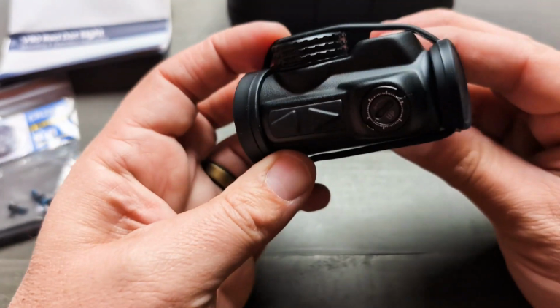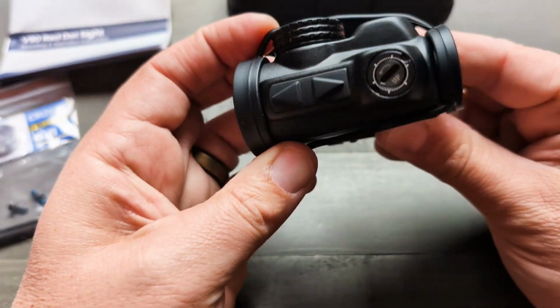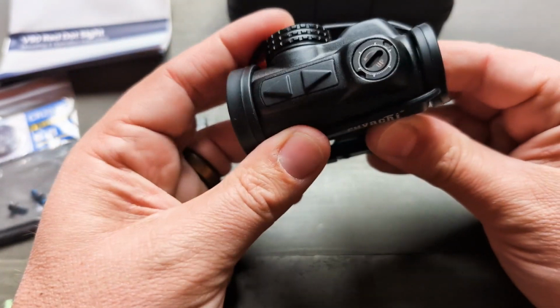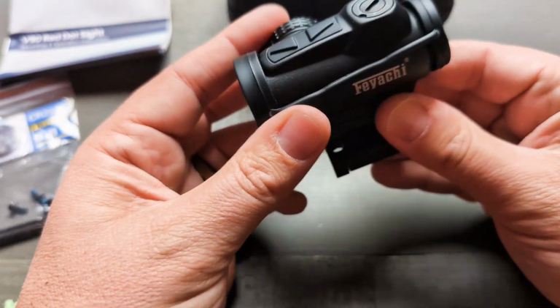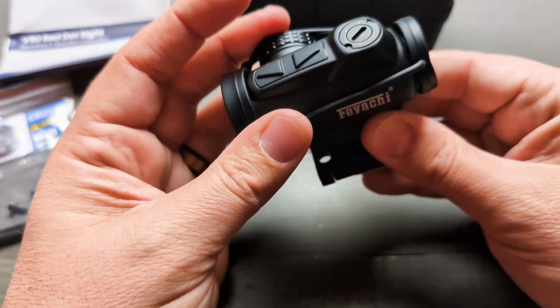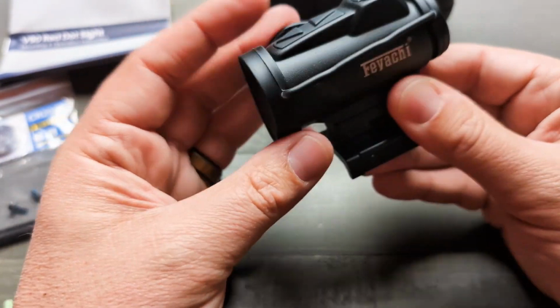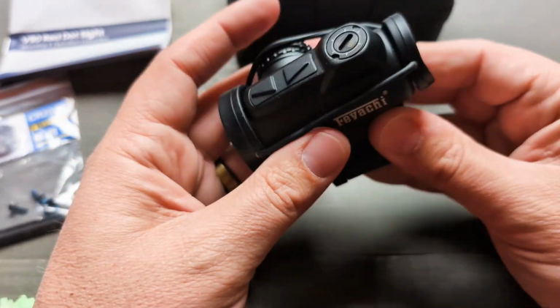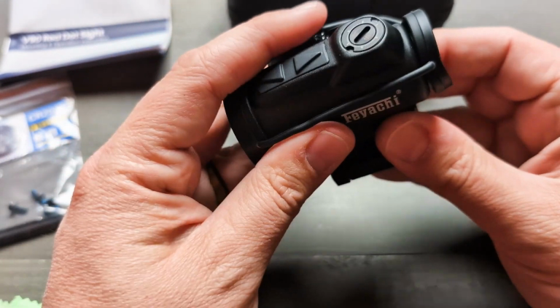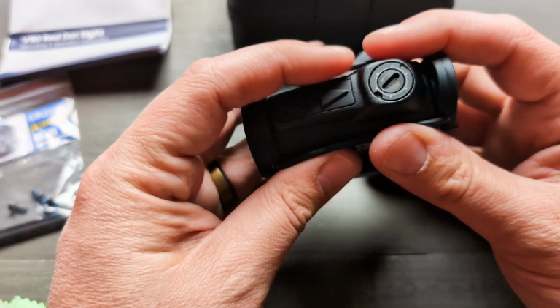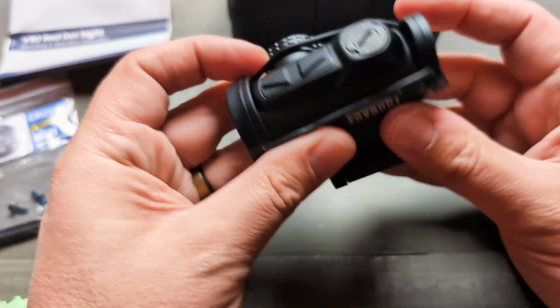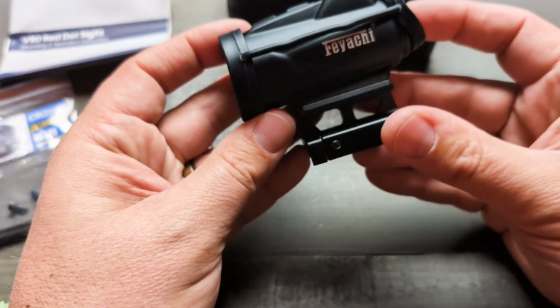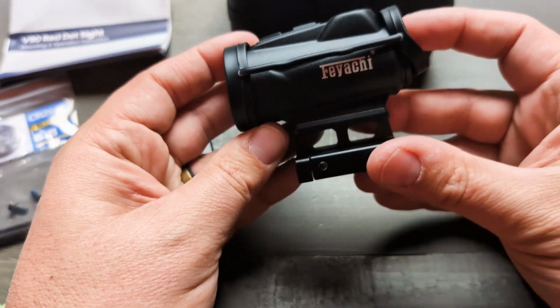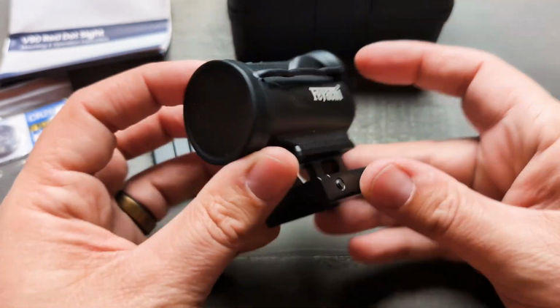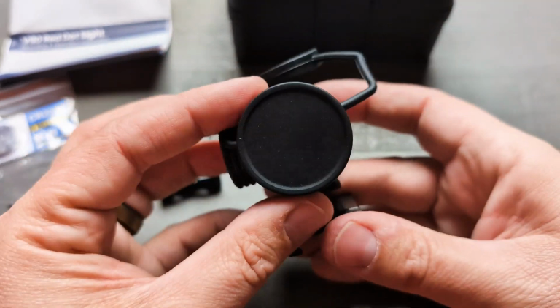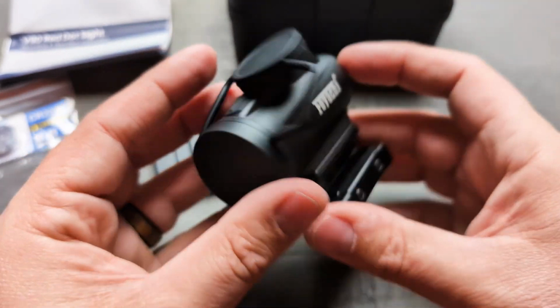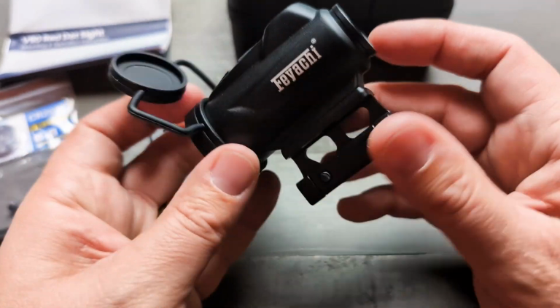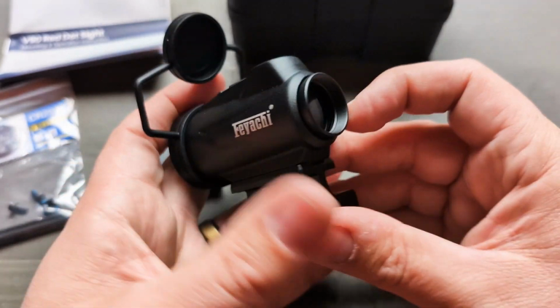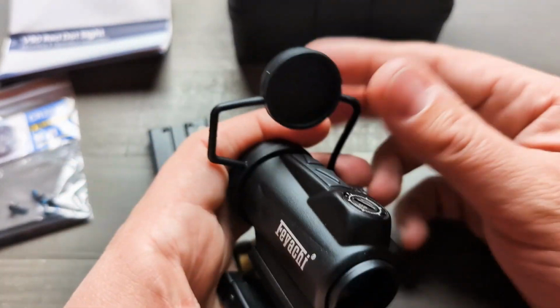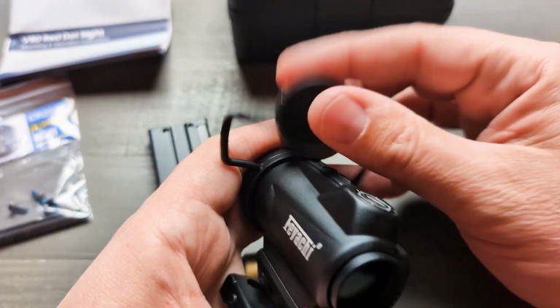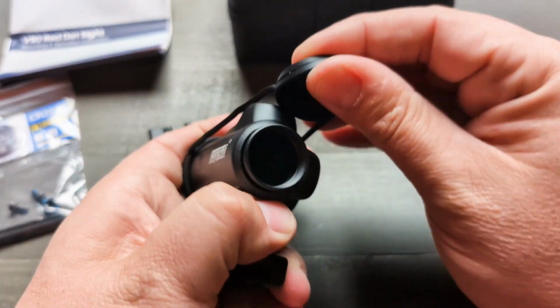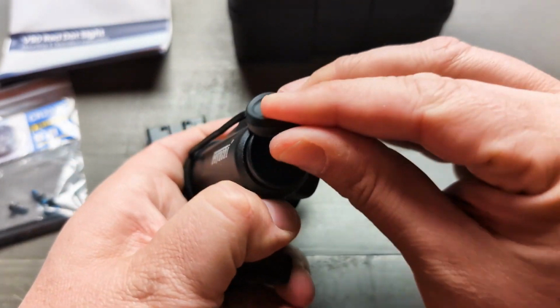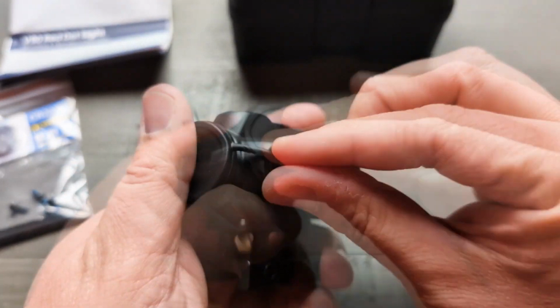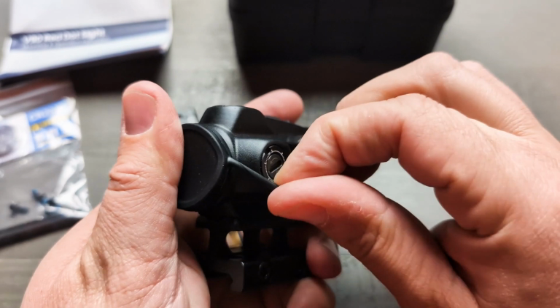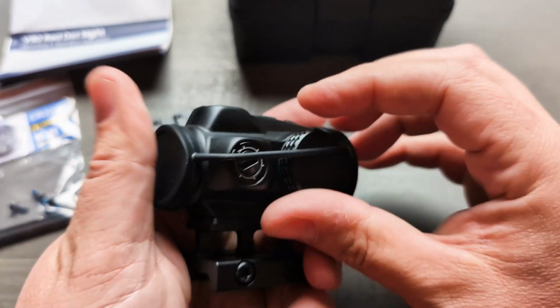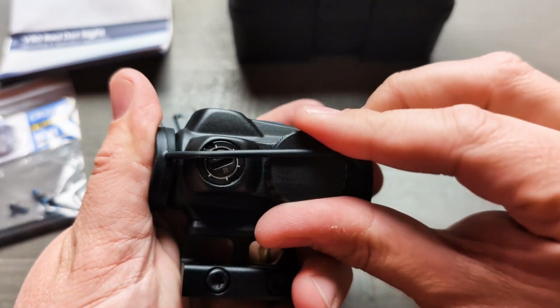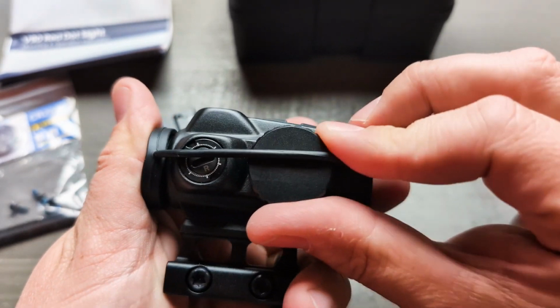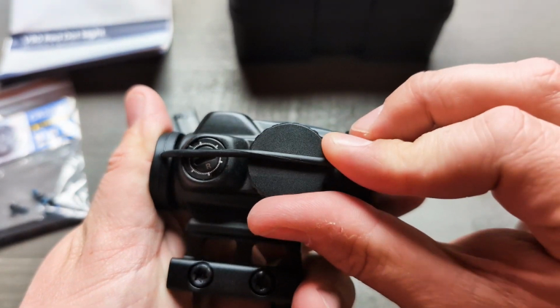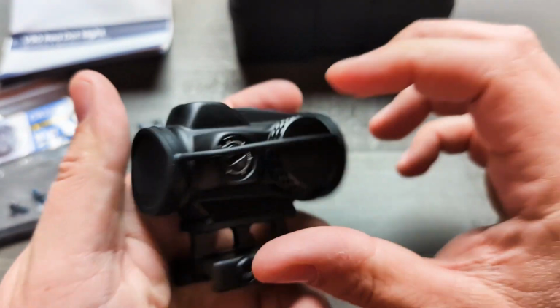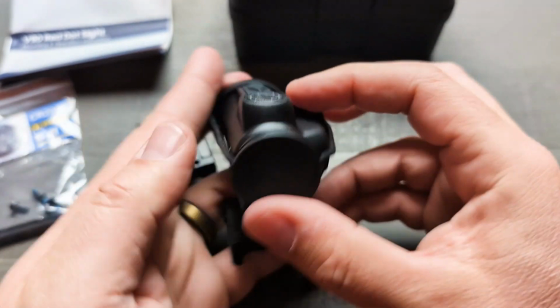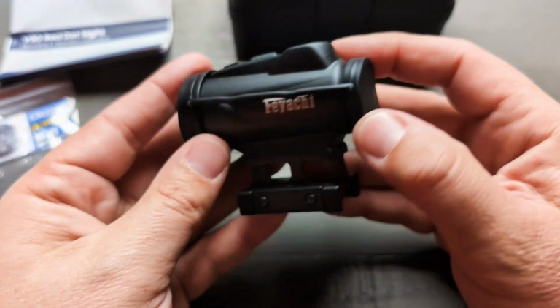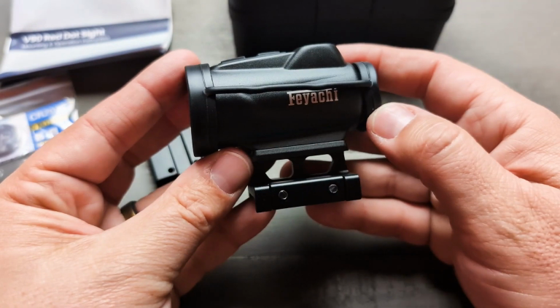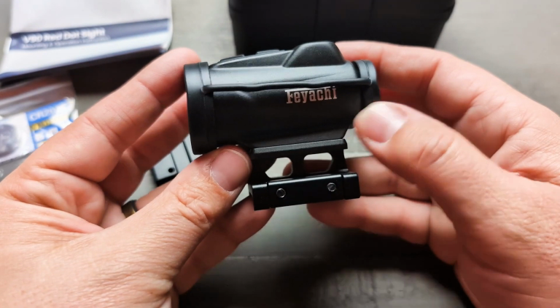Durability-wise, it feels very well built and very sturdy. It is also IPX7 waterproof, so it feels like it's going to be able to take a beating, and having it in wet conditions is not going to be a big problem.